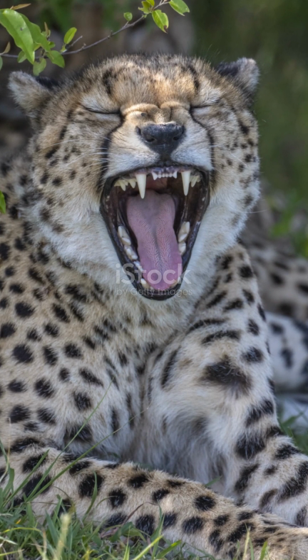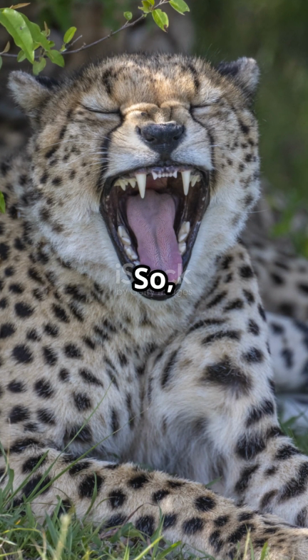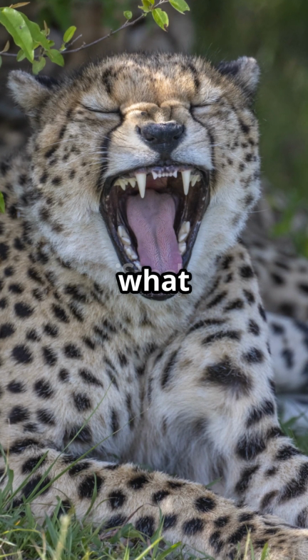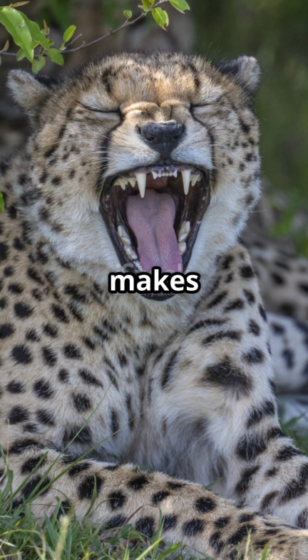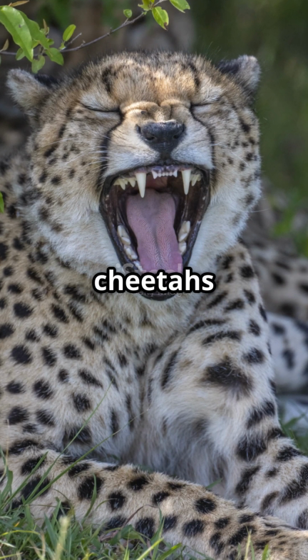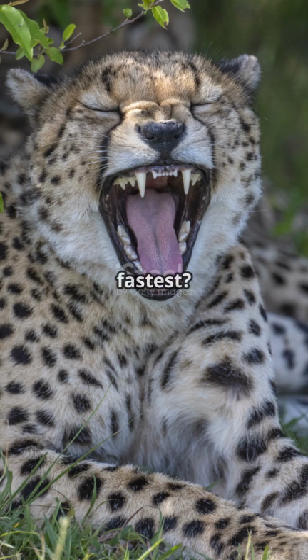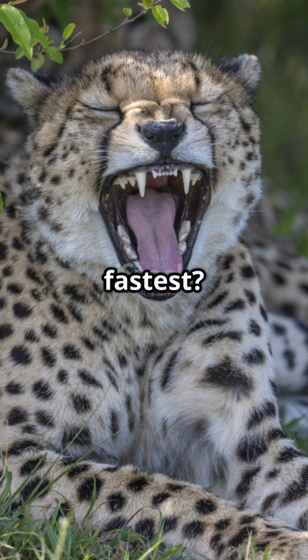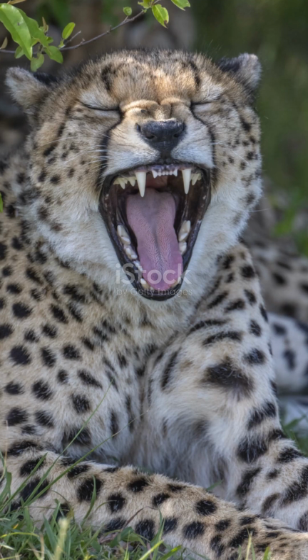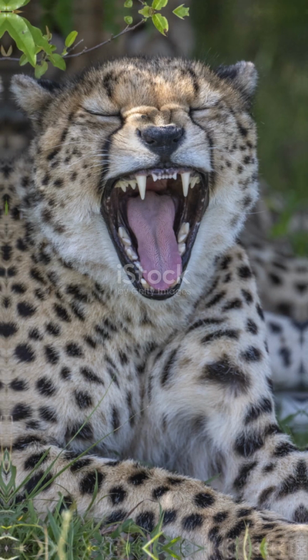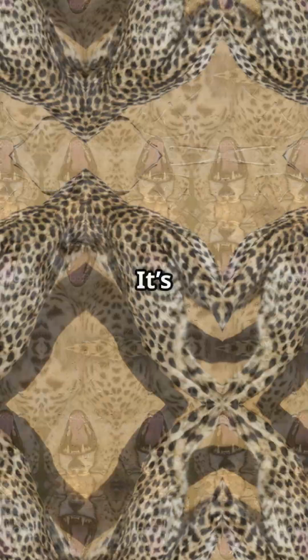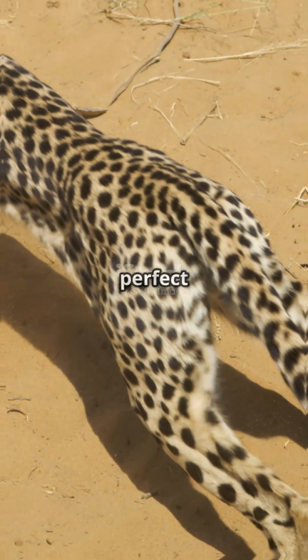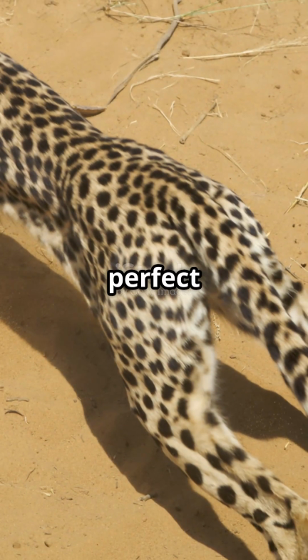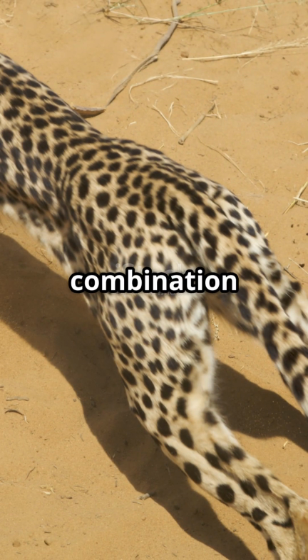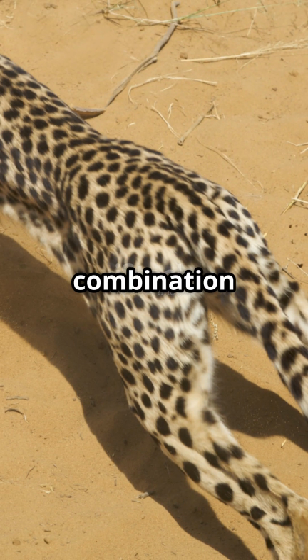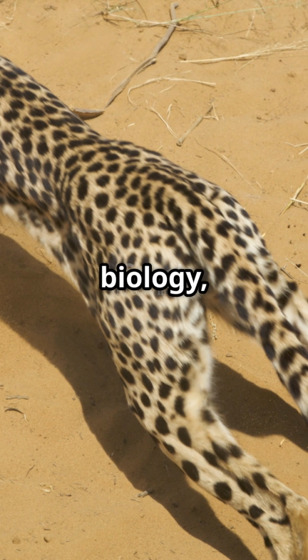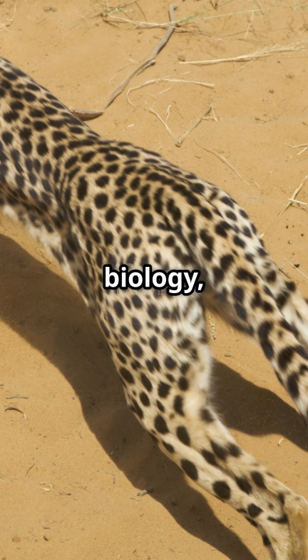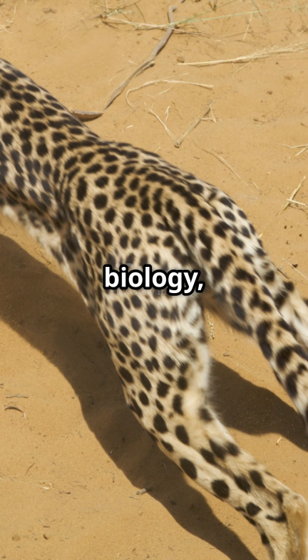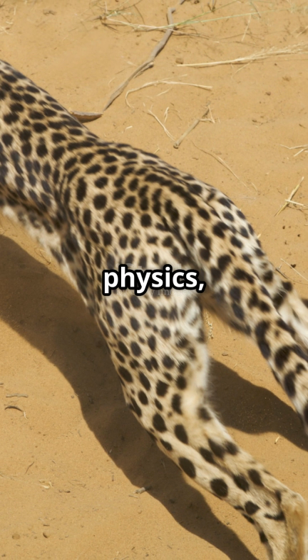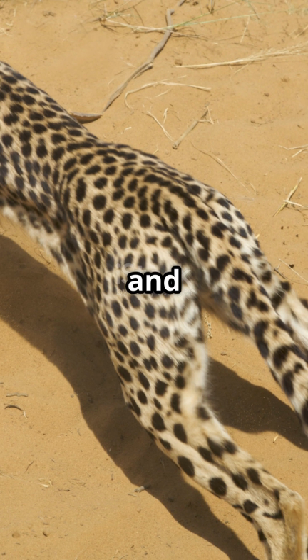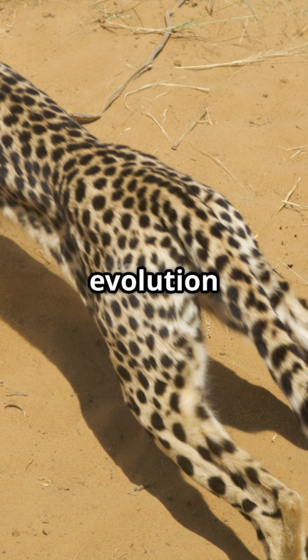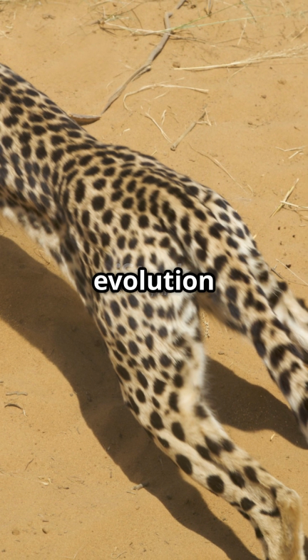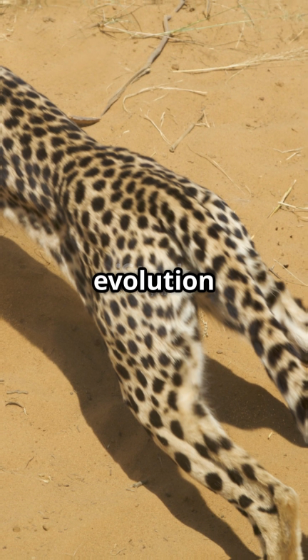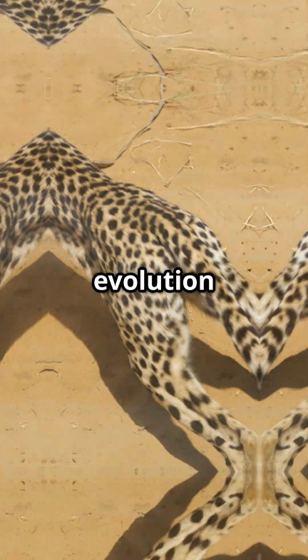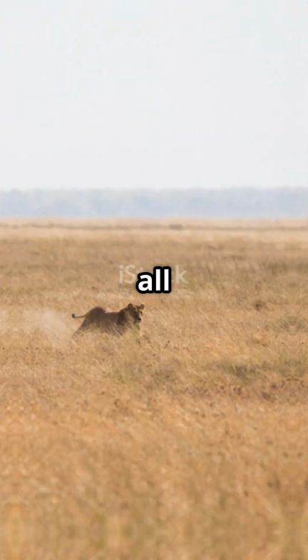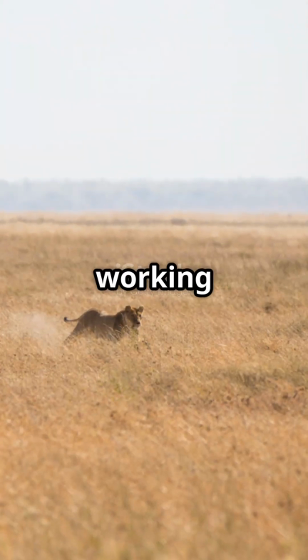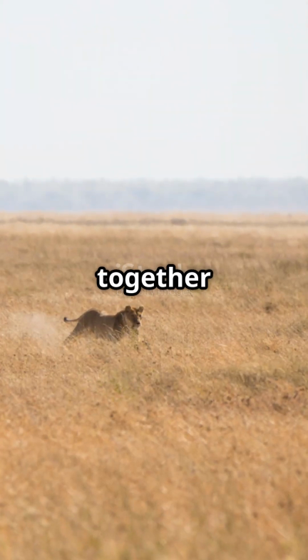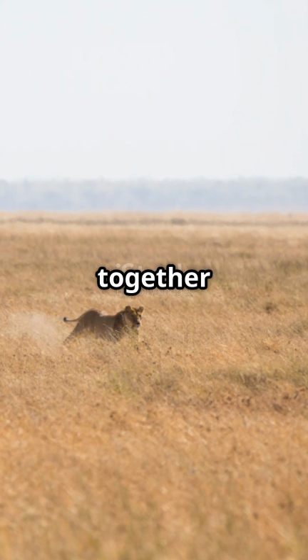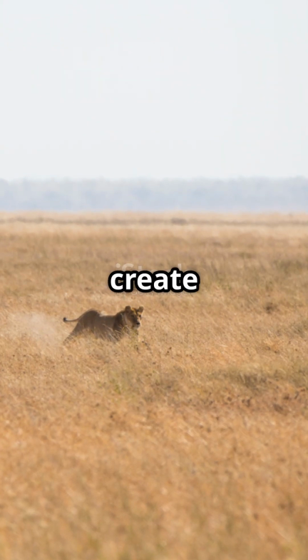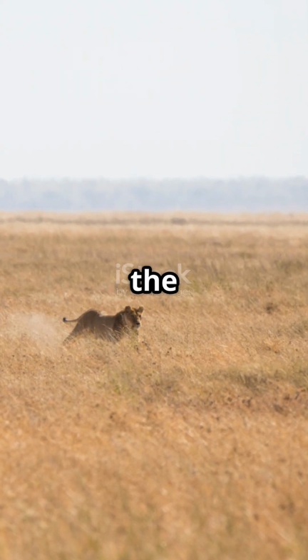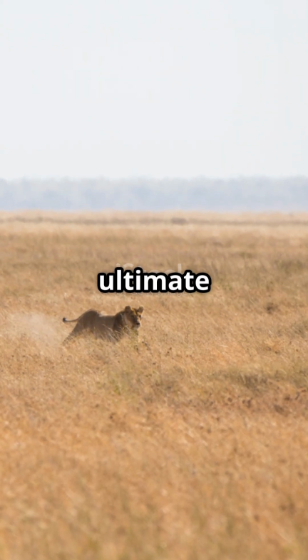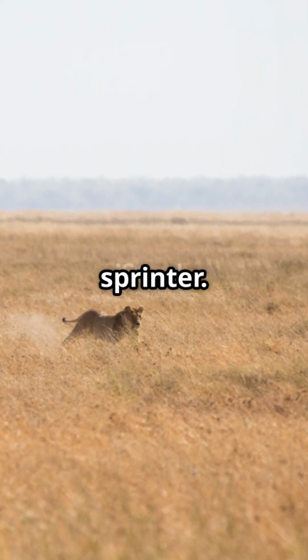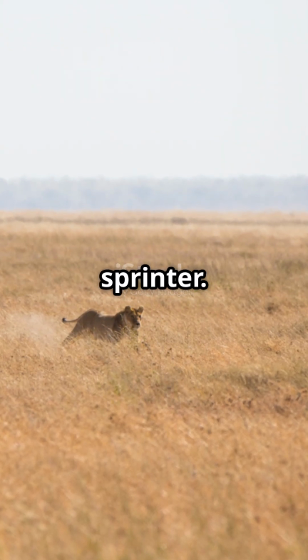So what makes cheetahs the fastest? It's a perfect combination of biology, physics, and evolution, all working together to create the ultimate sprinter.